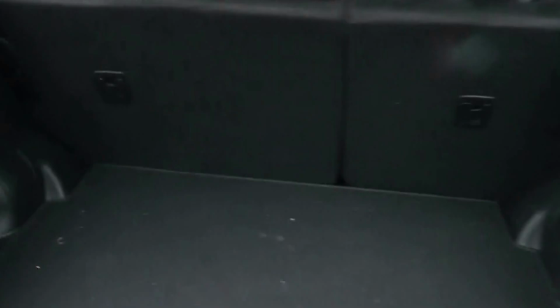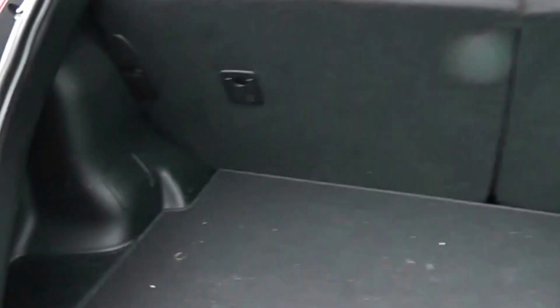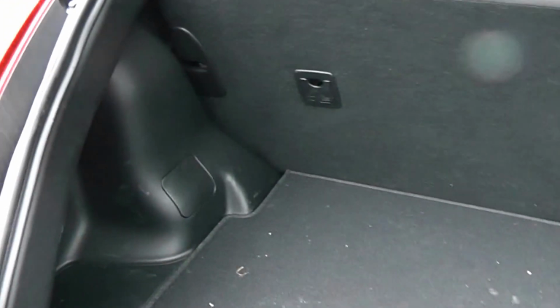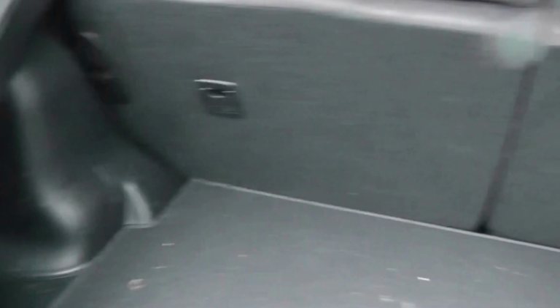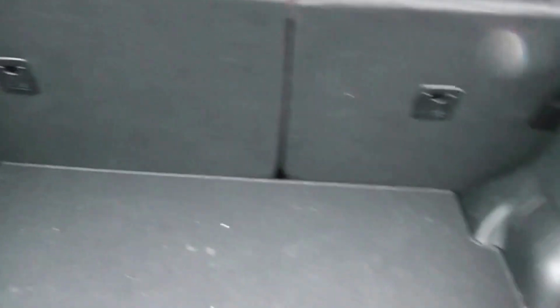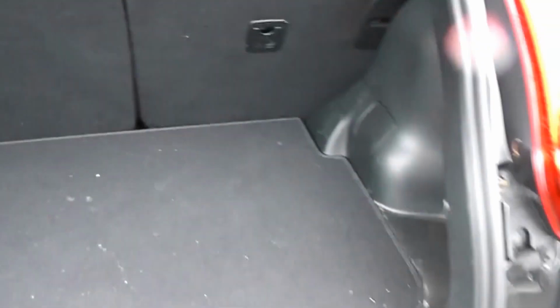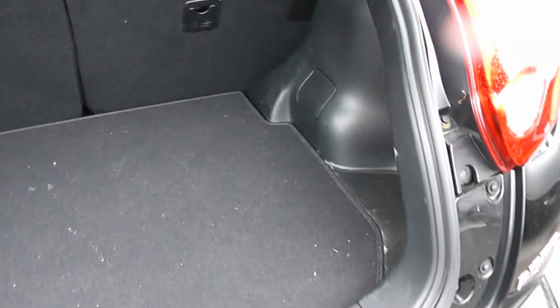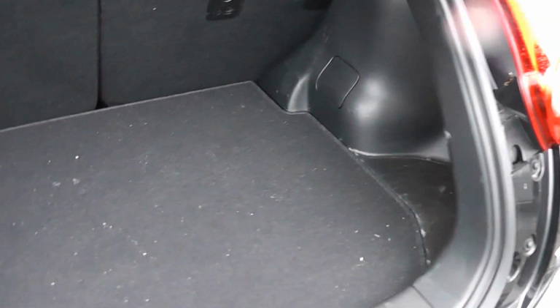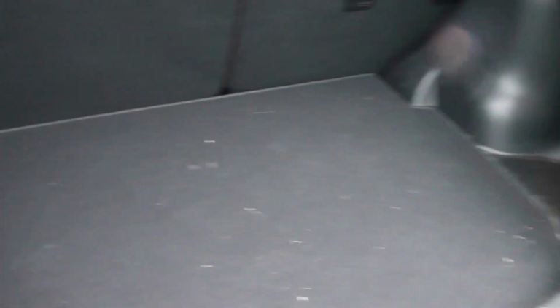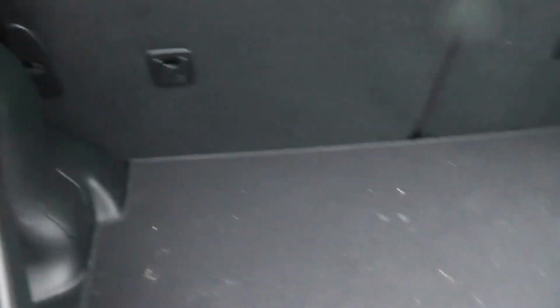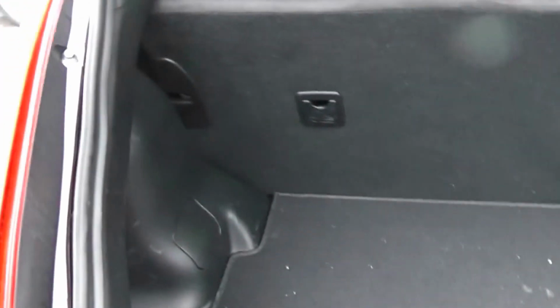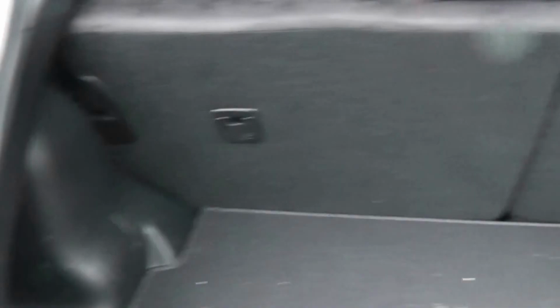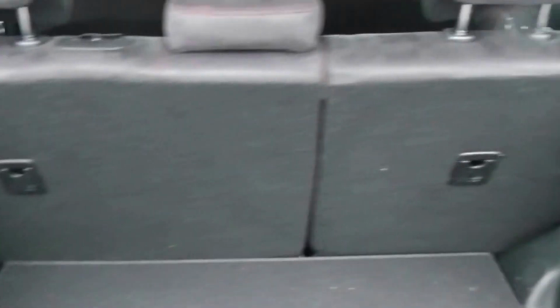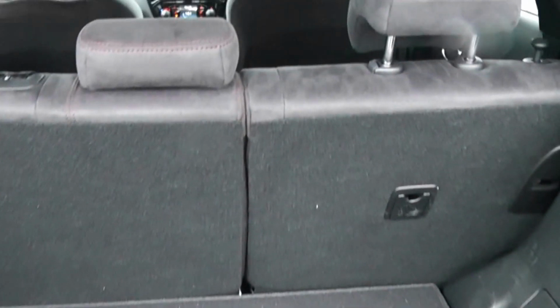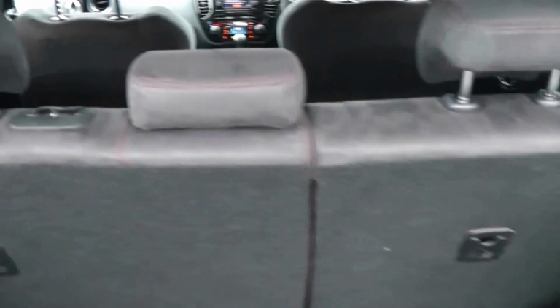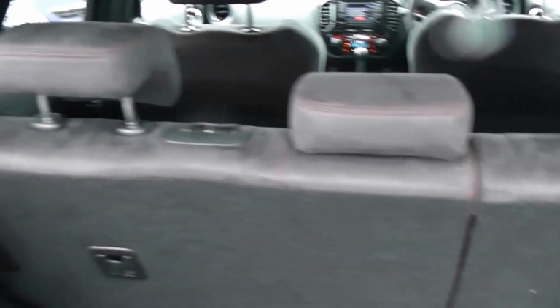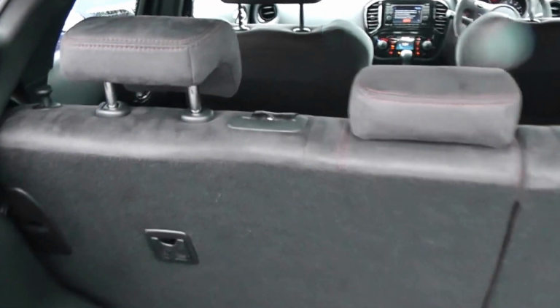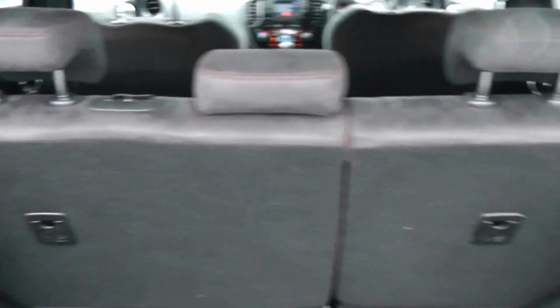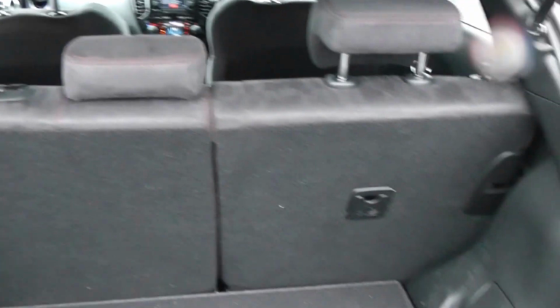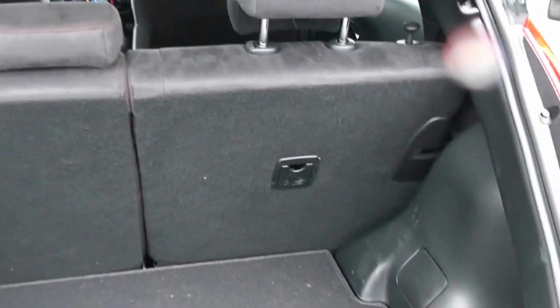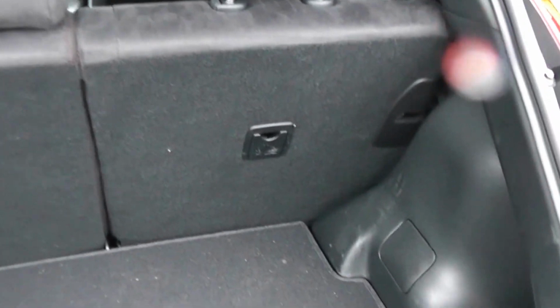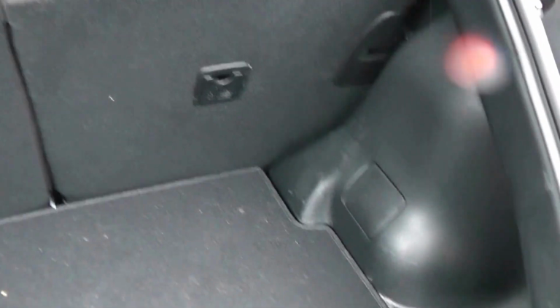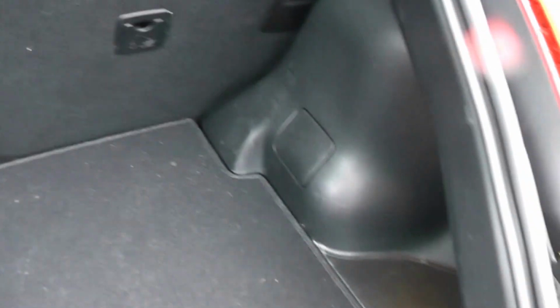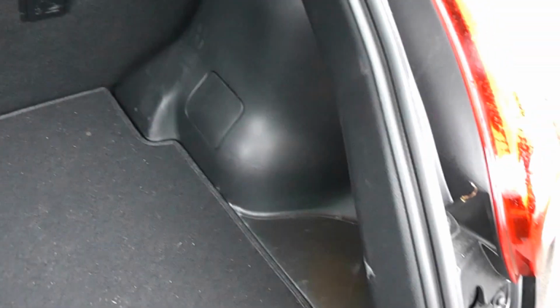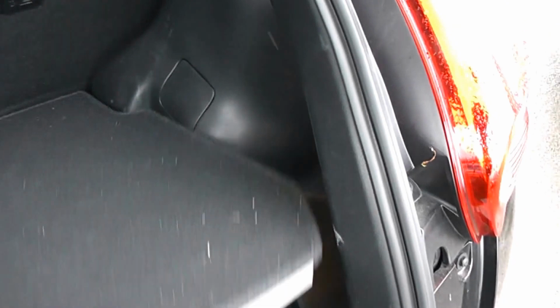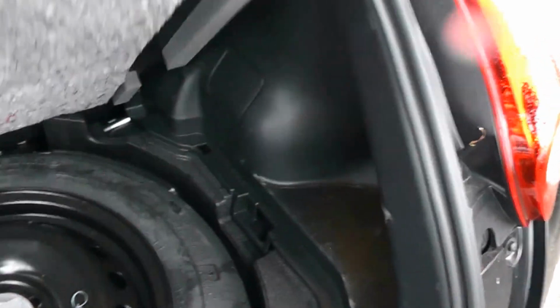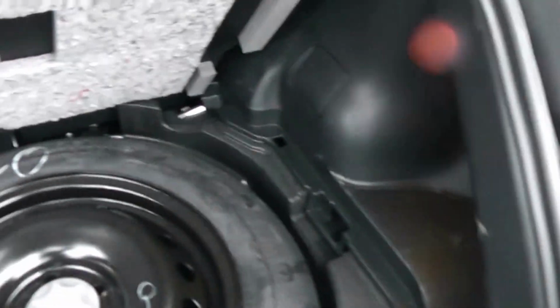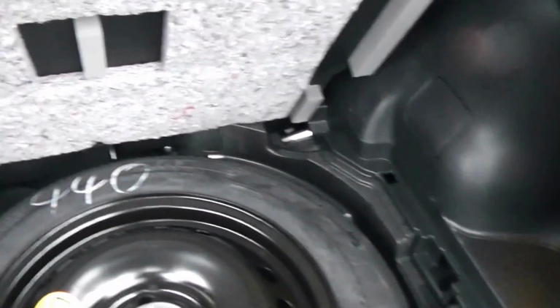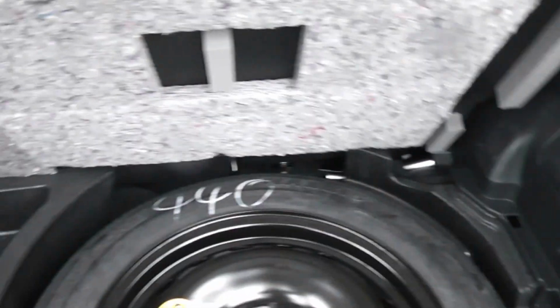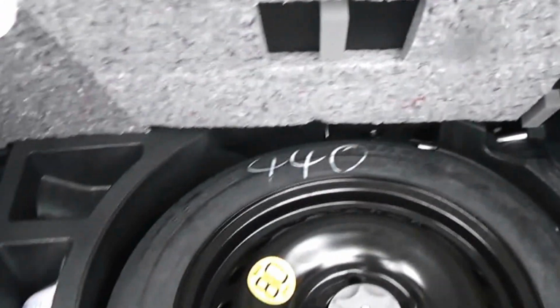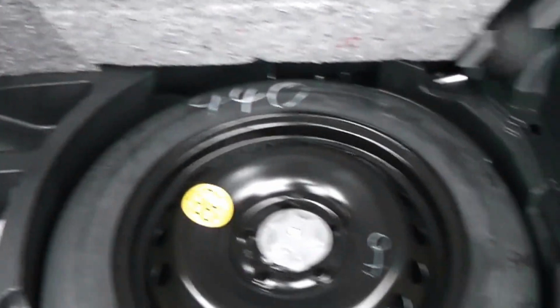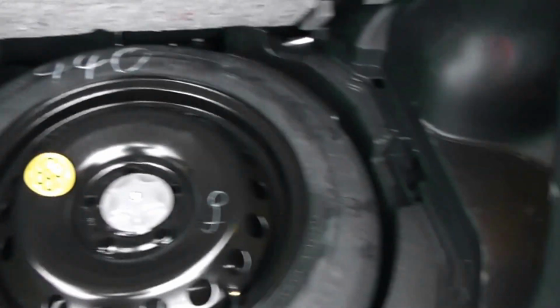Looking inside, you can see that despite being a sports car there's plenty of space, and you also get the option of 60-40 folding rear seats which, when folded, reveal the spare wheel well.